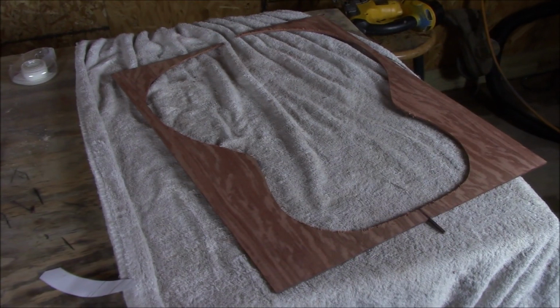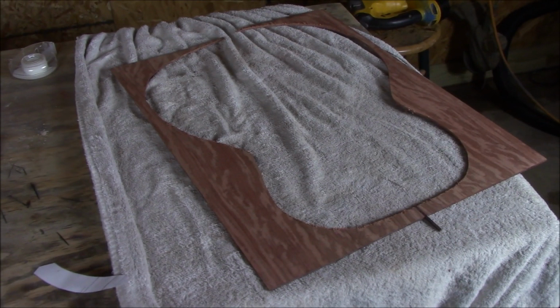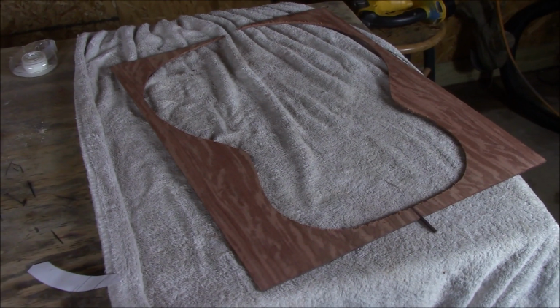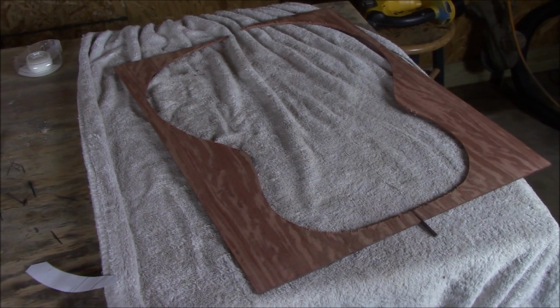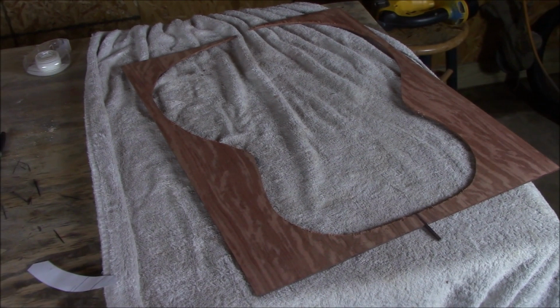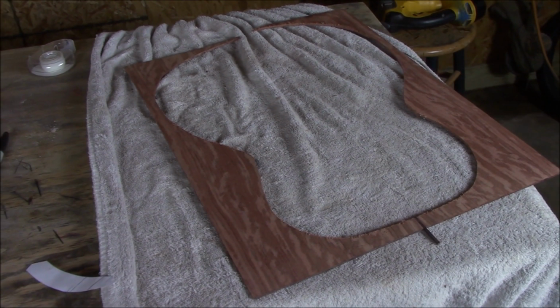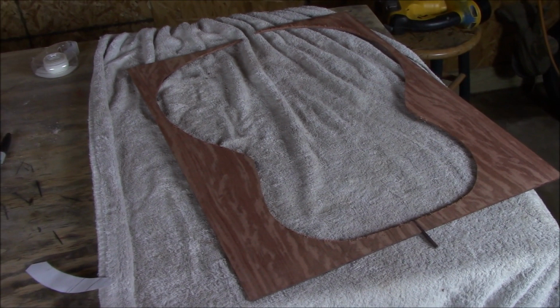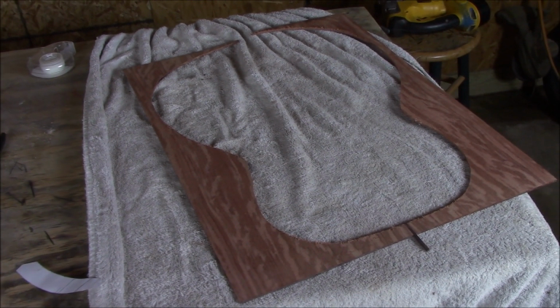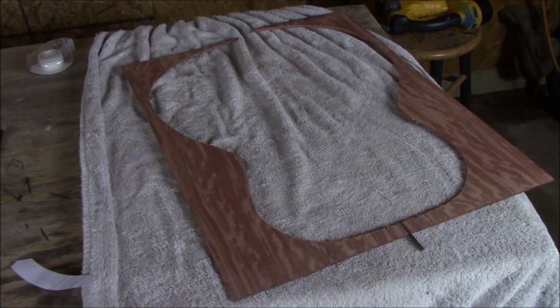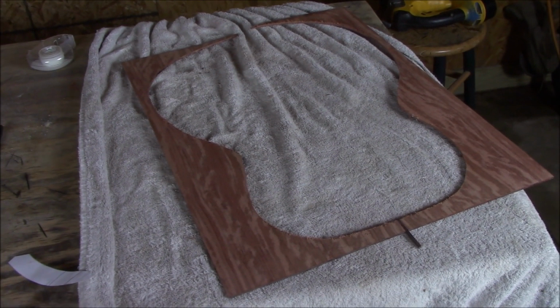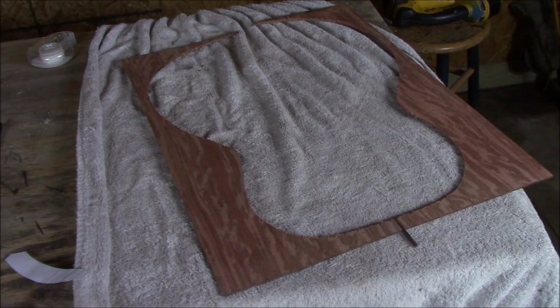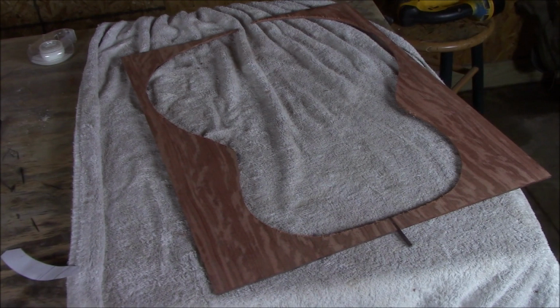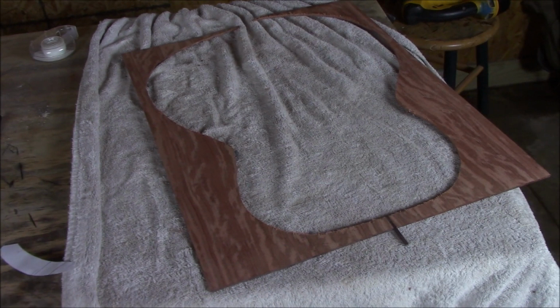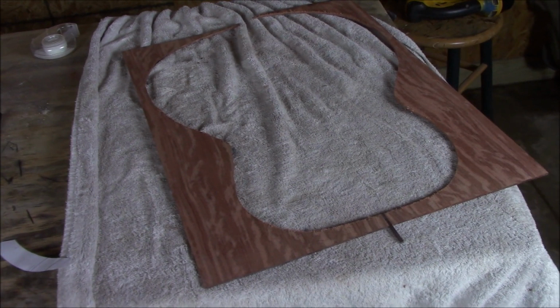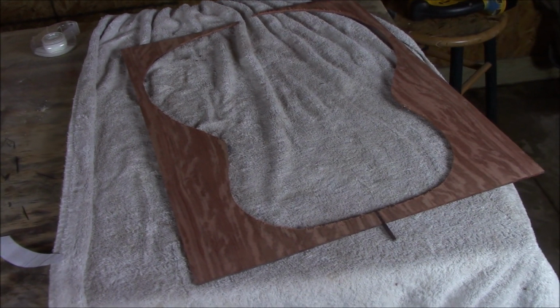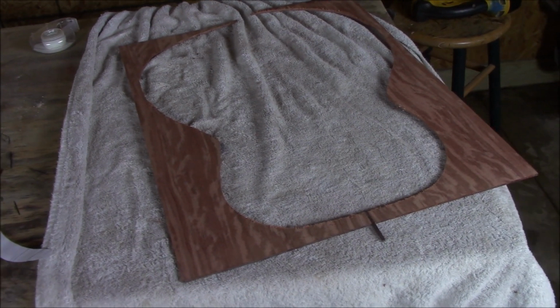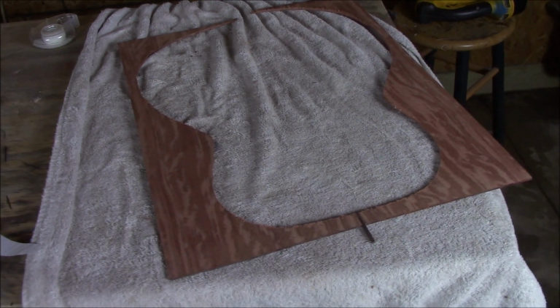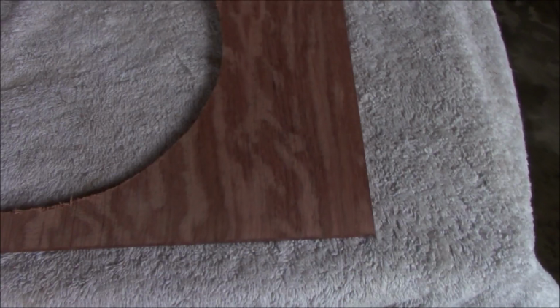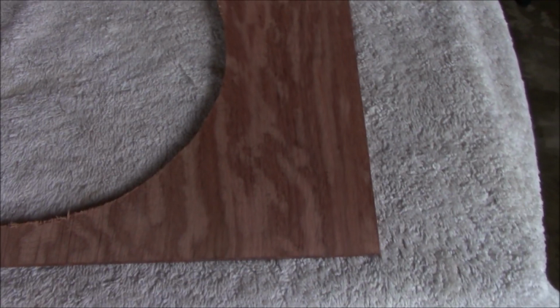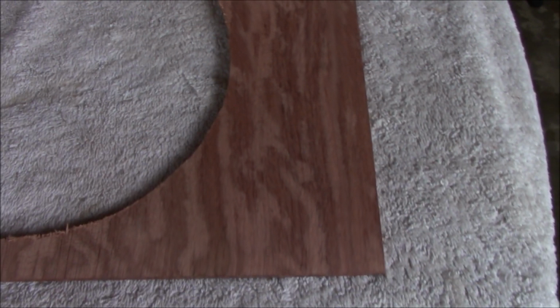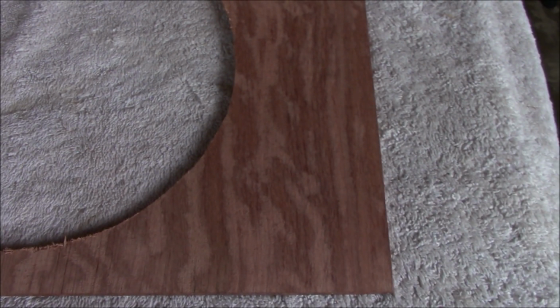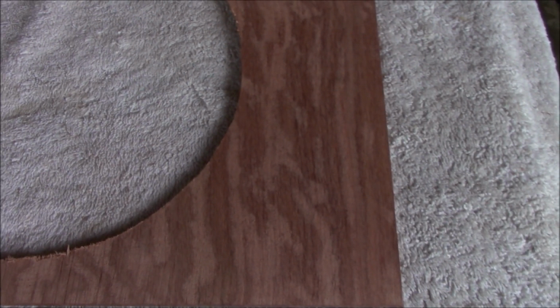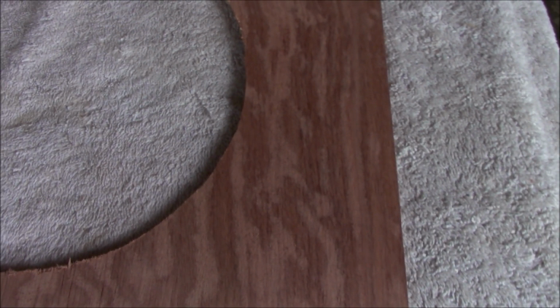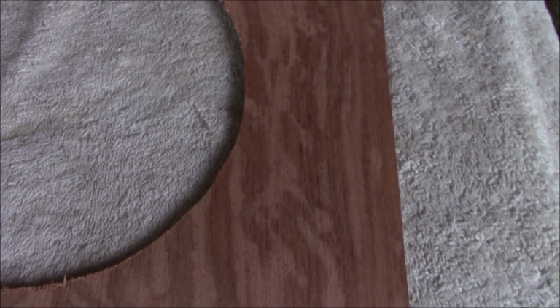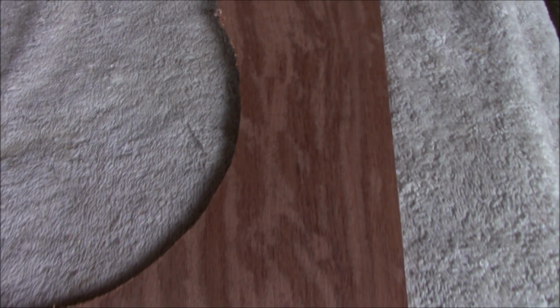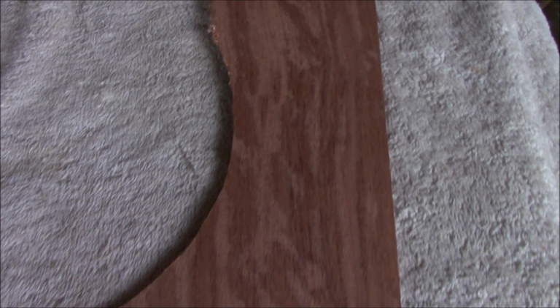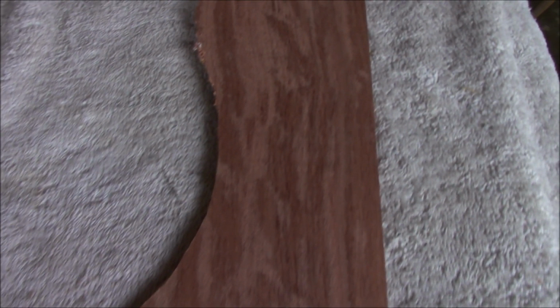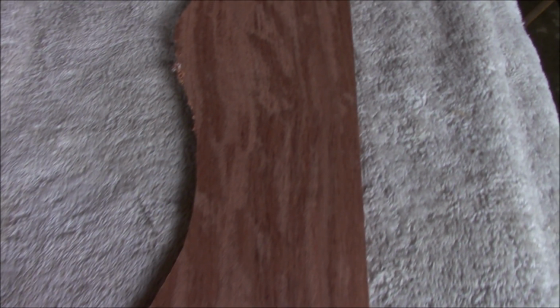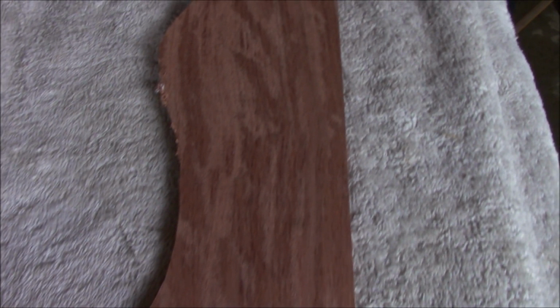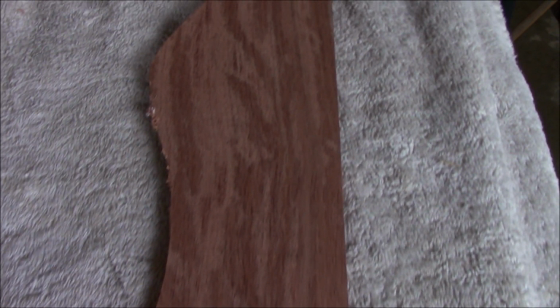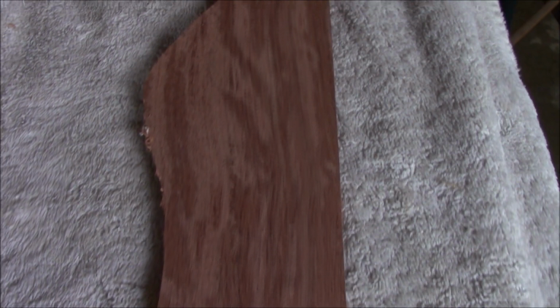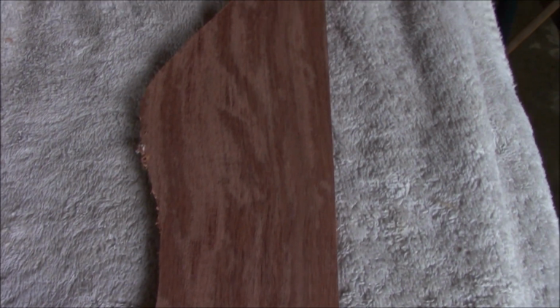For the majority of the handle, I decided to go with this figure bubinga. Just utterly gorgeous stuff. As you can see, I'm making a guitar out of it, but that's maybe another video for another time.